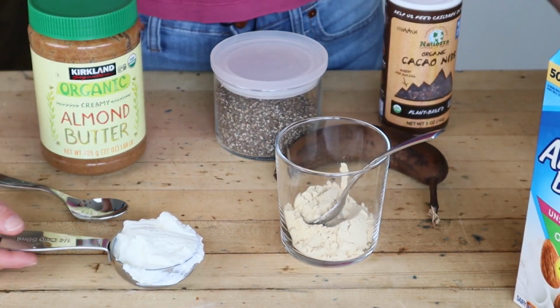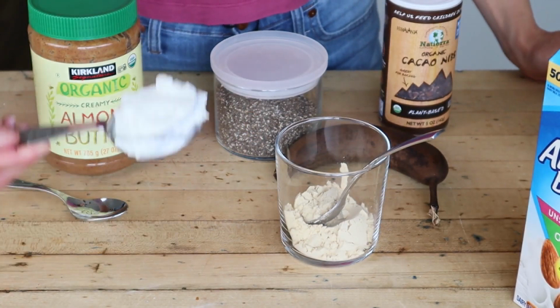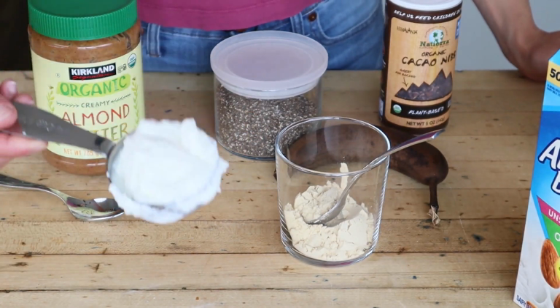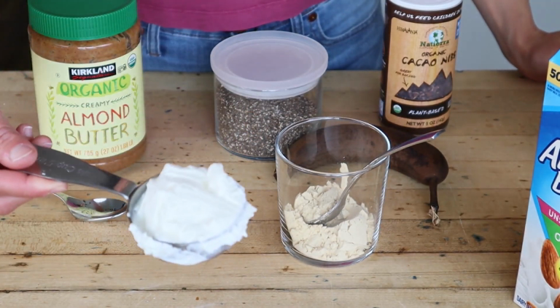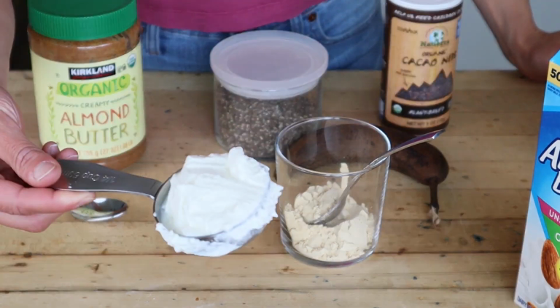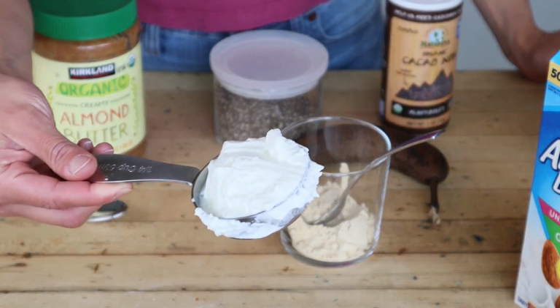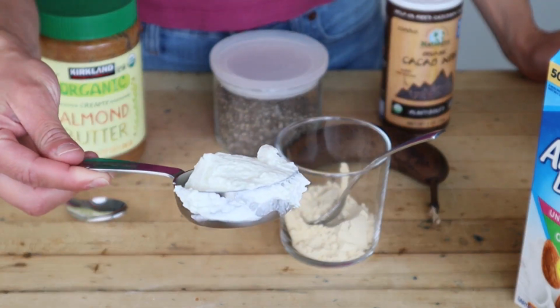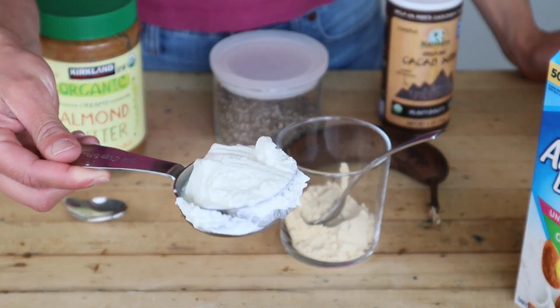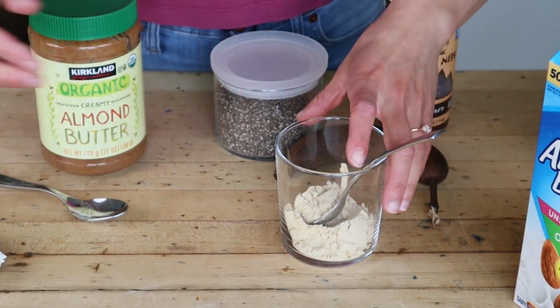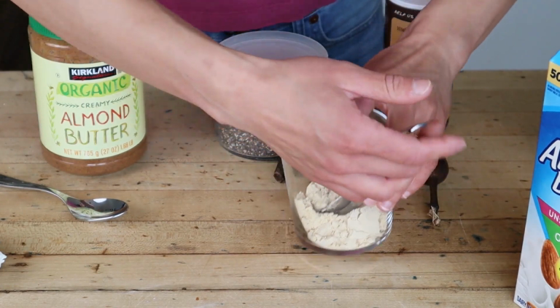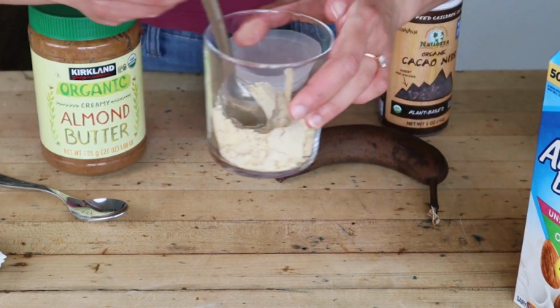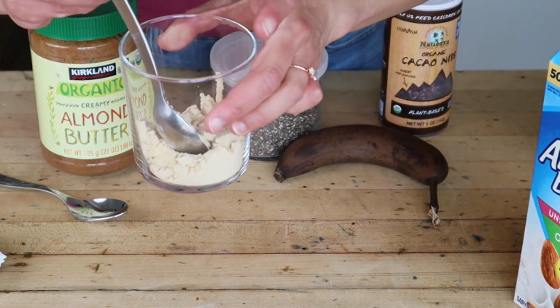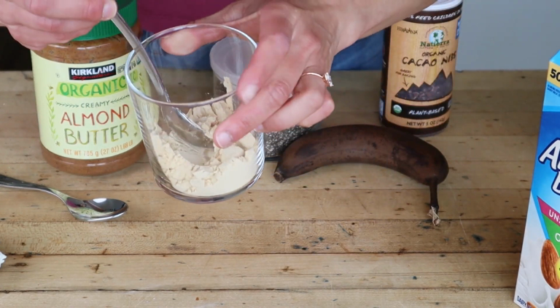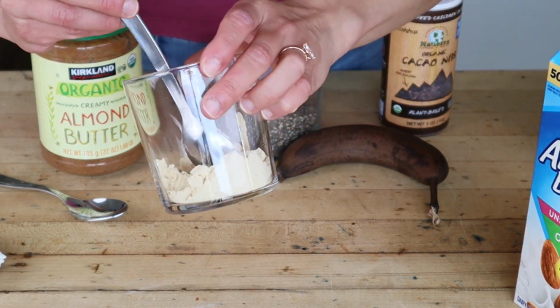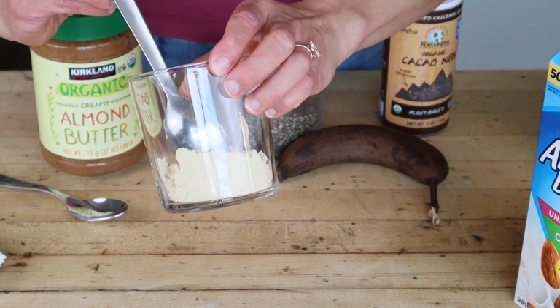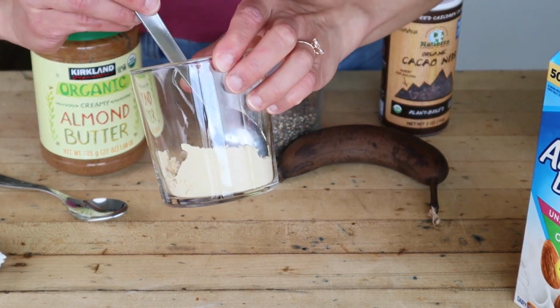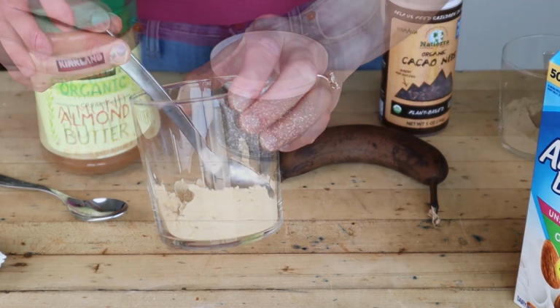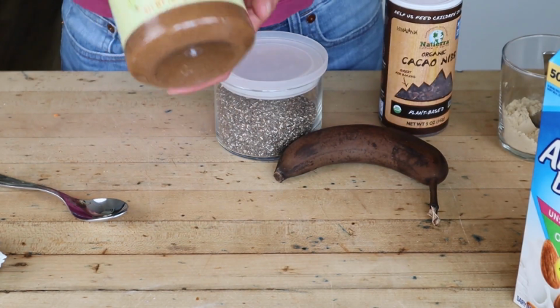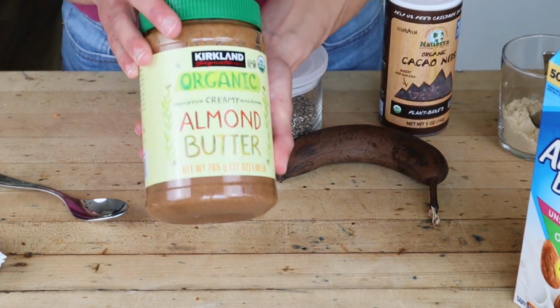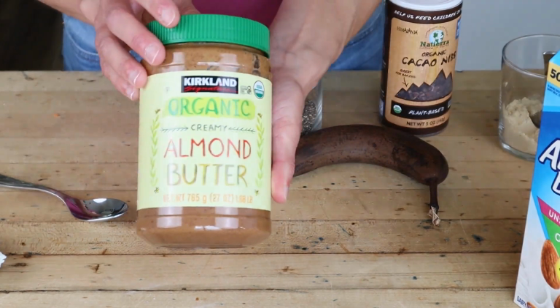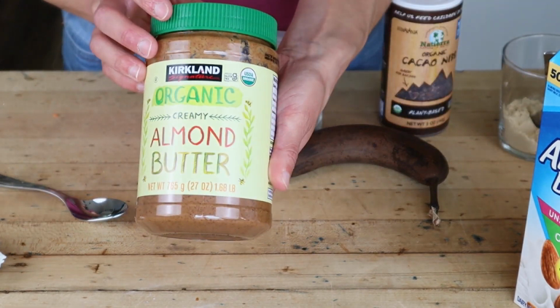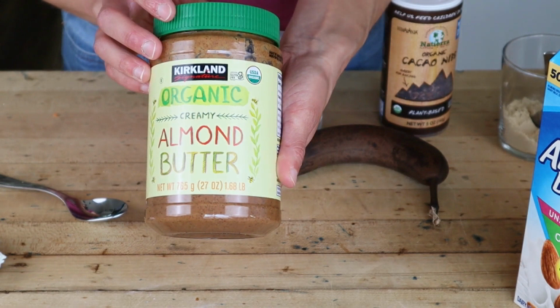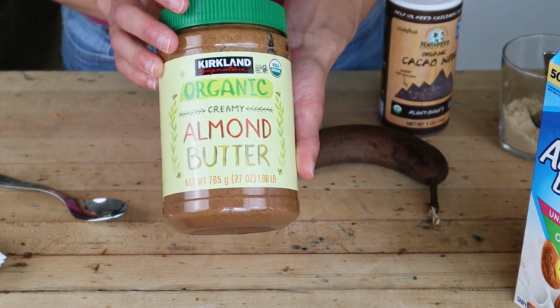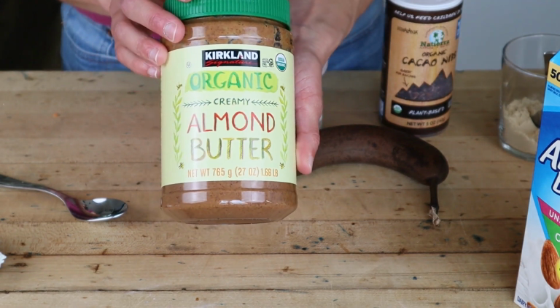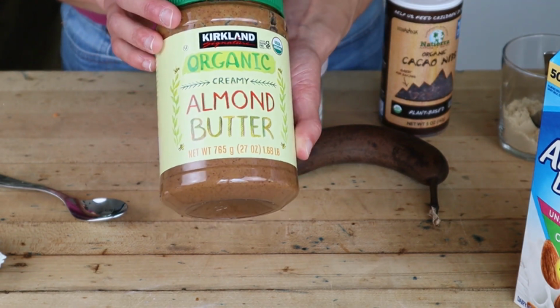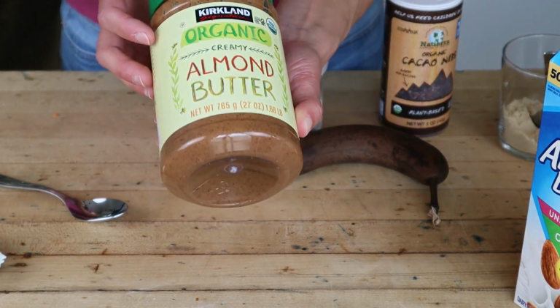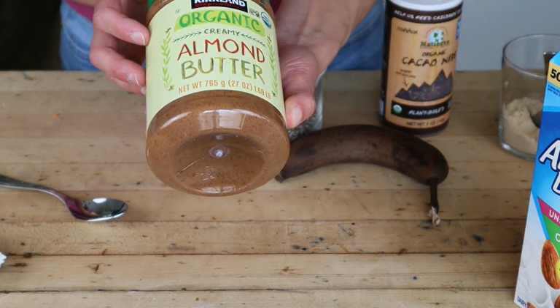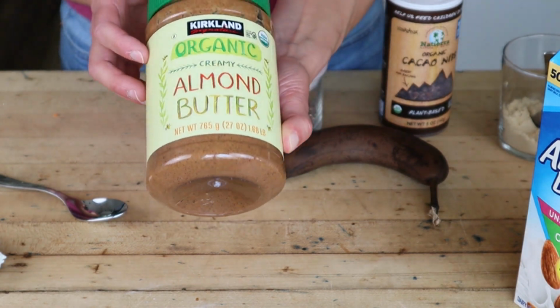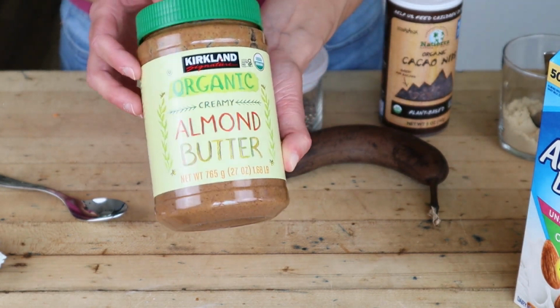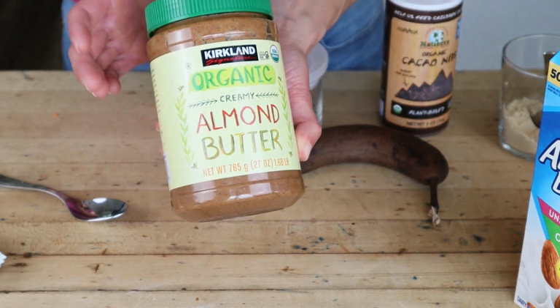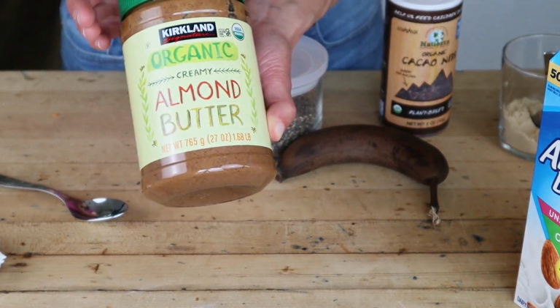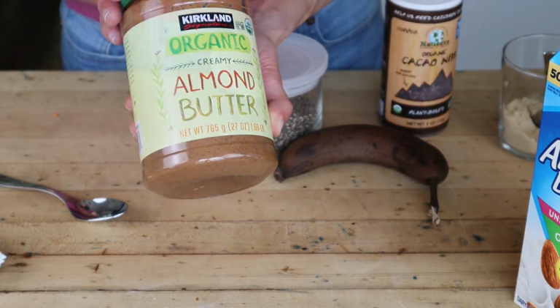Also, some Greek yogurt, a quarter cup. I also put protein powder in, but that is optional. Also, some almond butter. You can use peanut butter, cashew butter, or even just a handful of raw nuts.